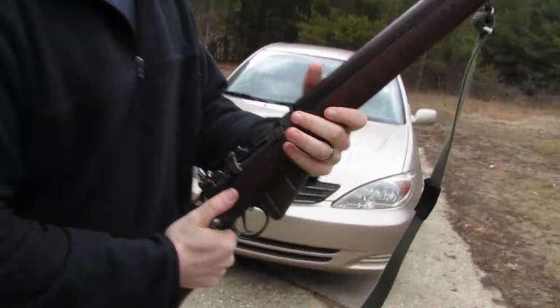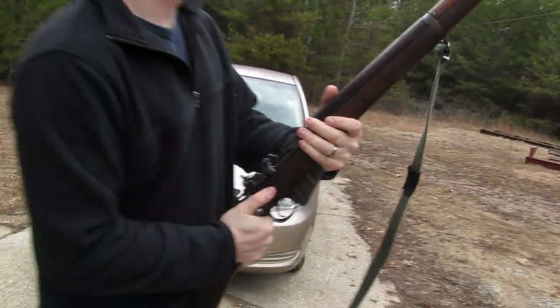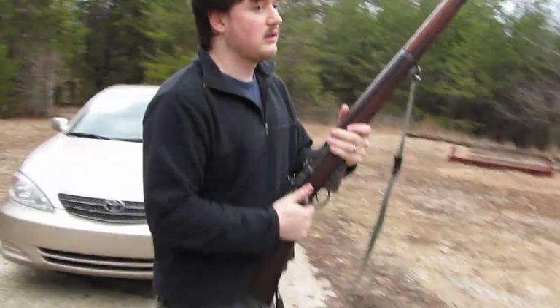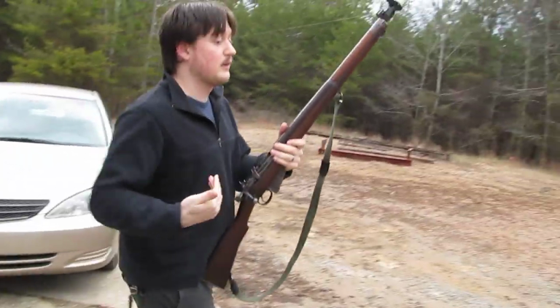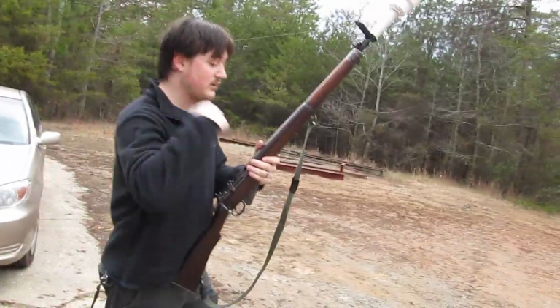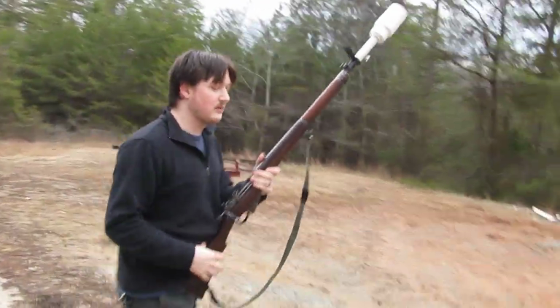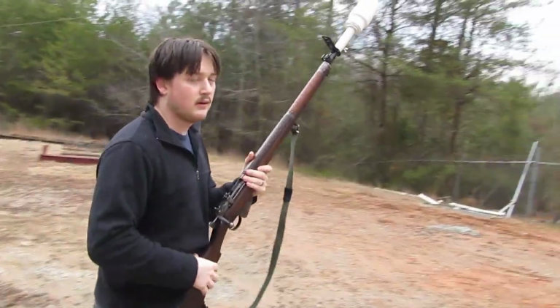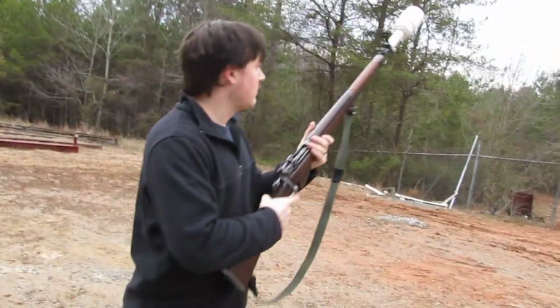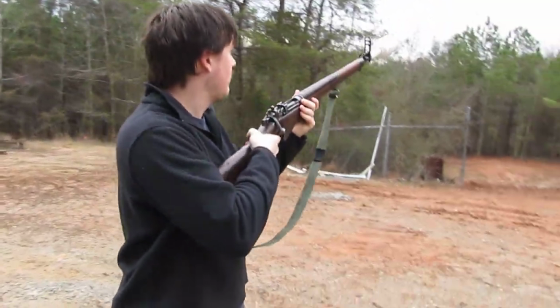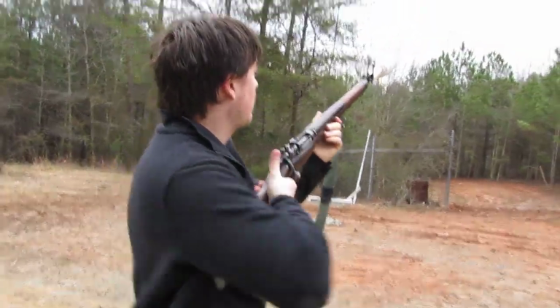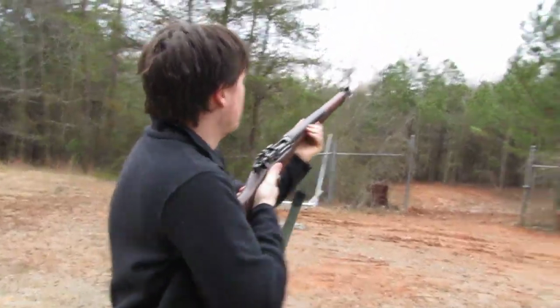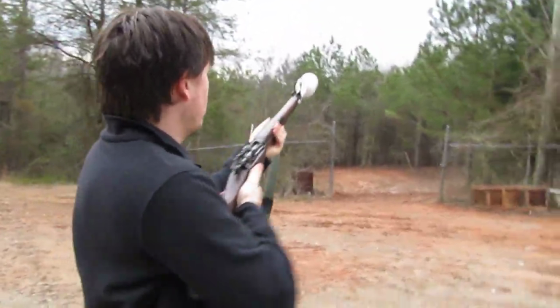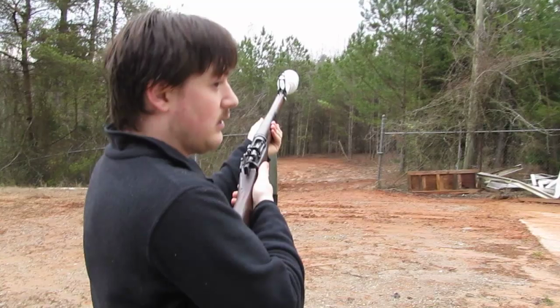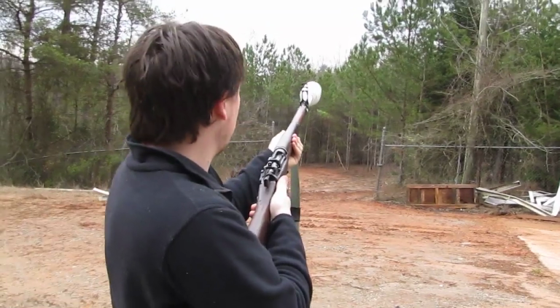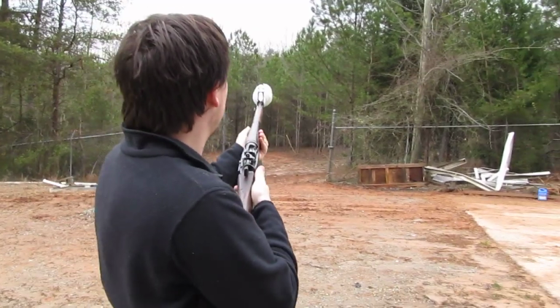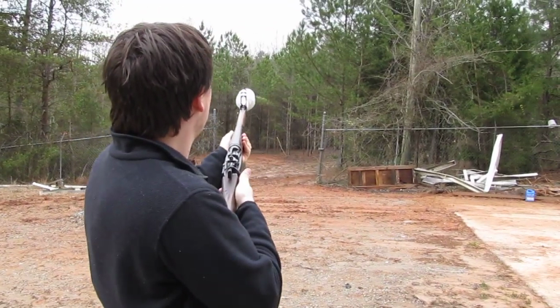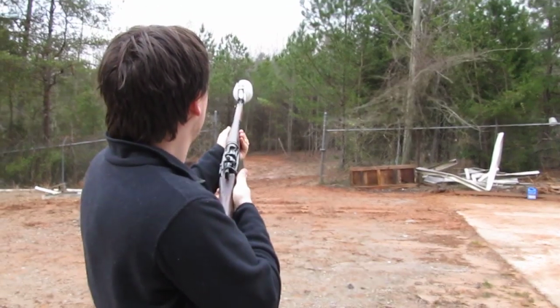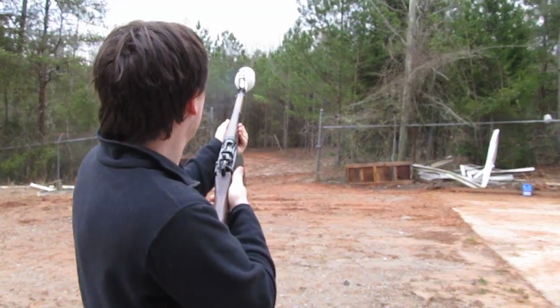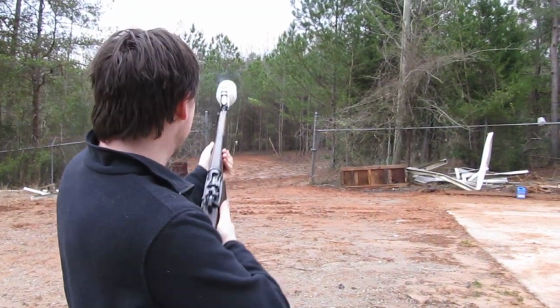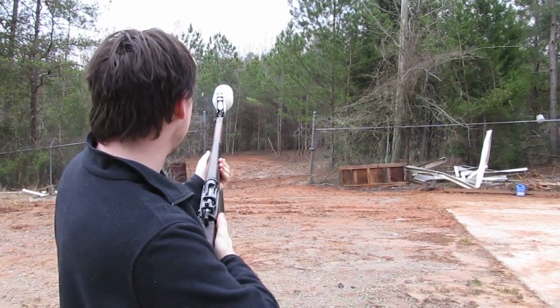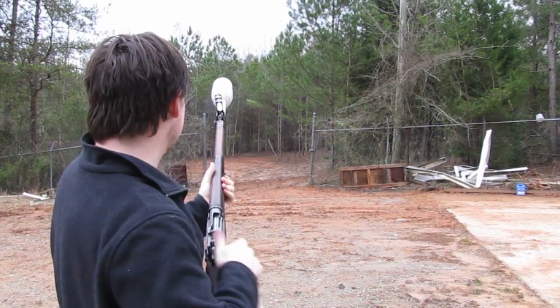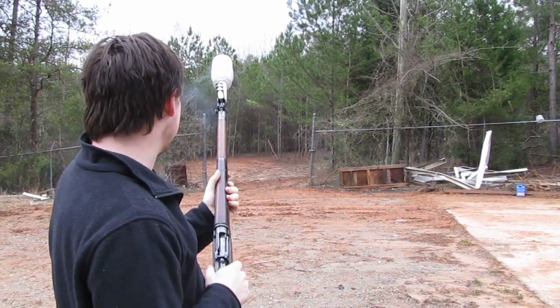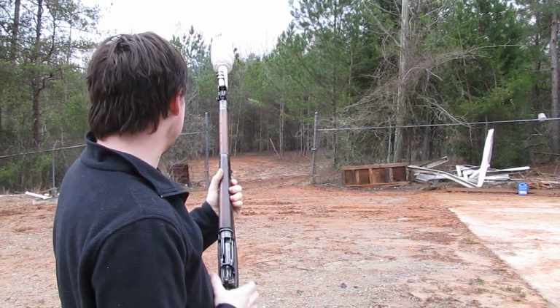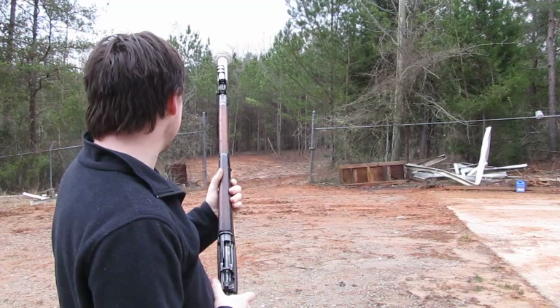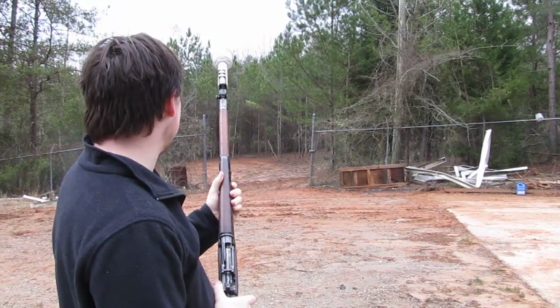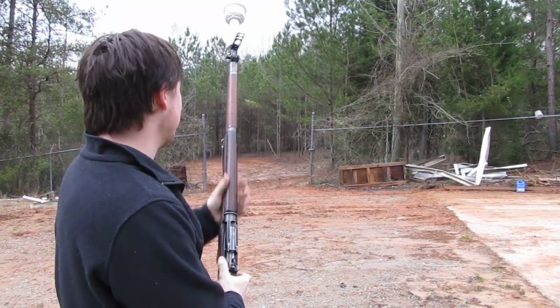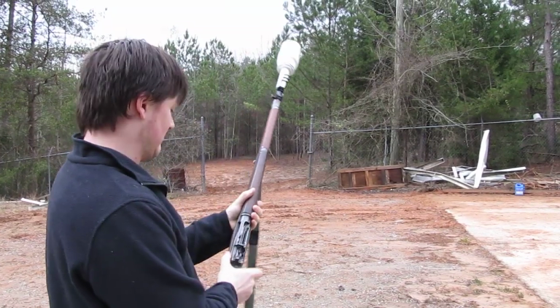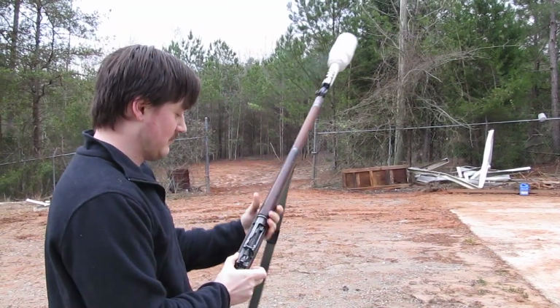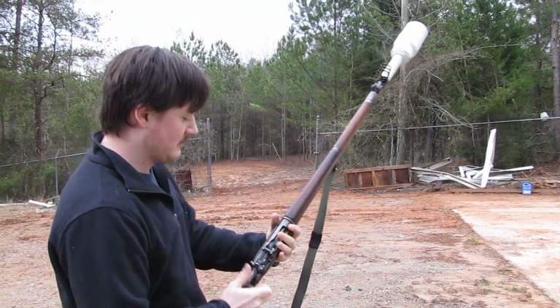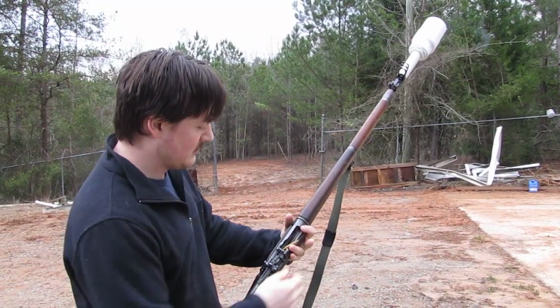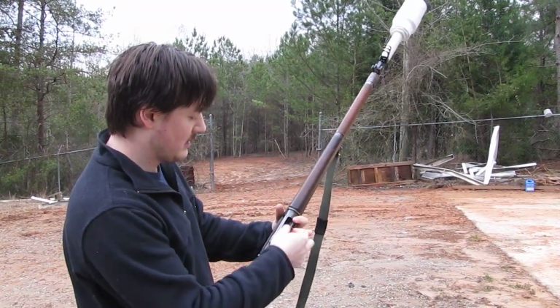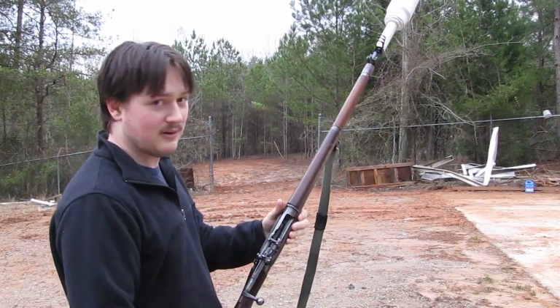So if you could just get this over my shoulder. And here we go. And that's how it works.